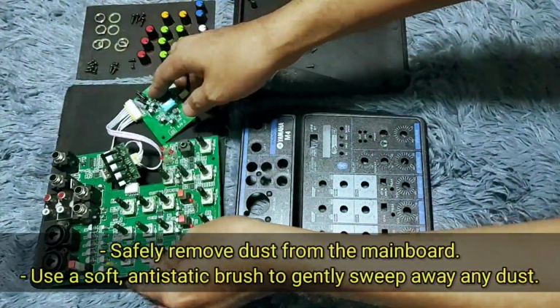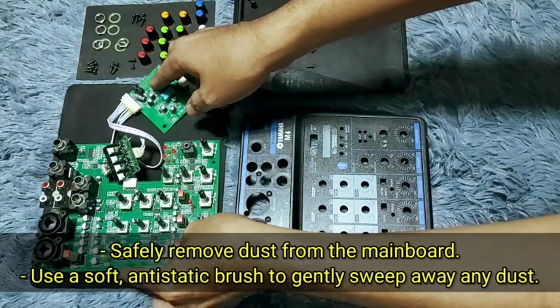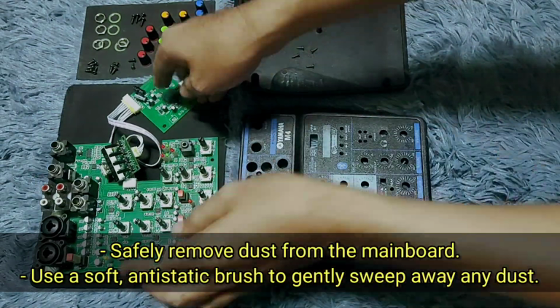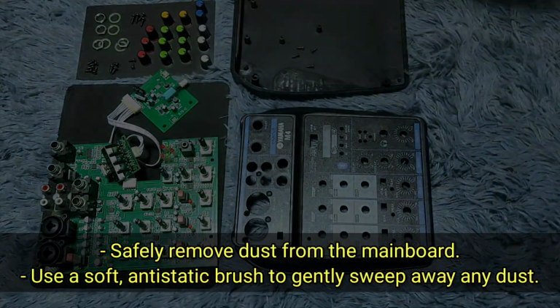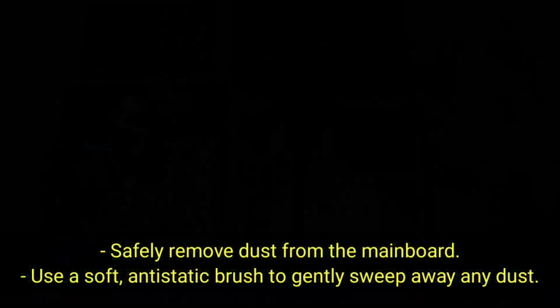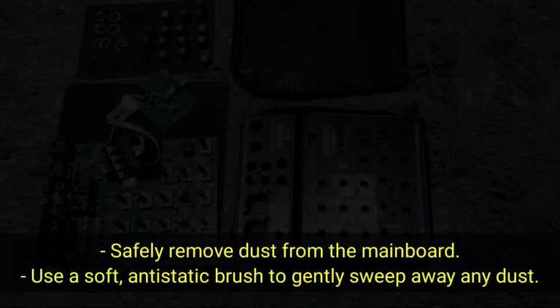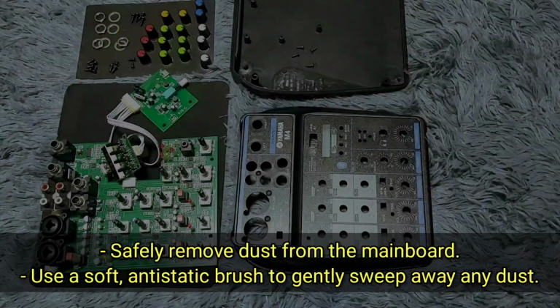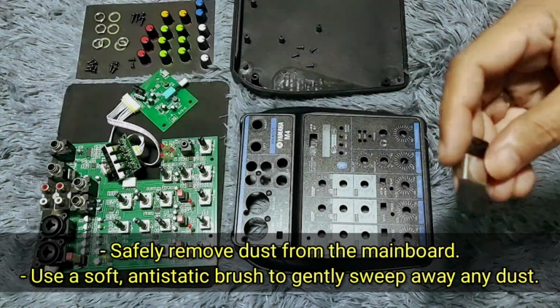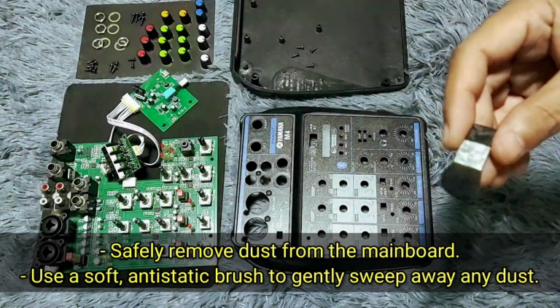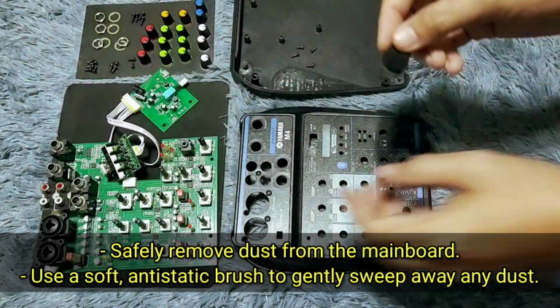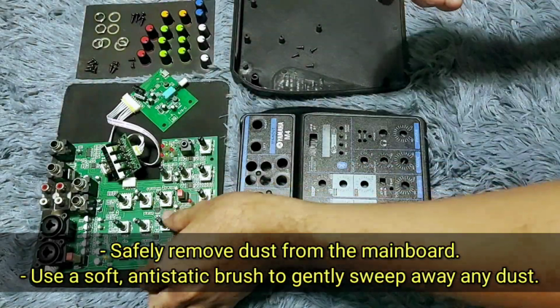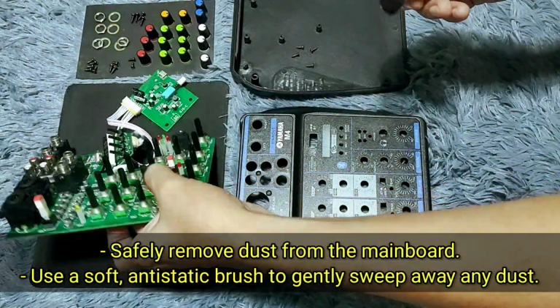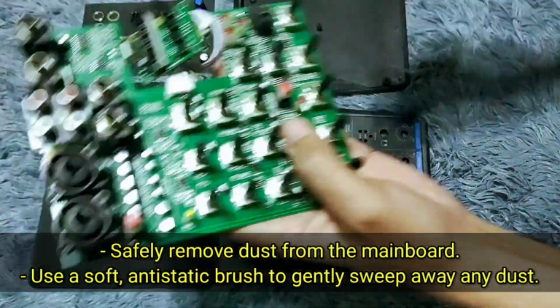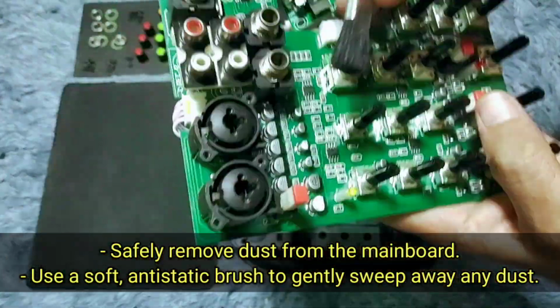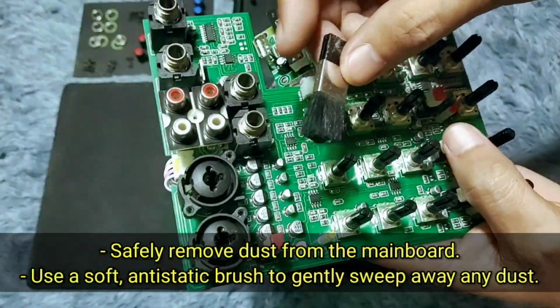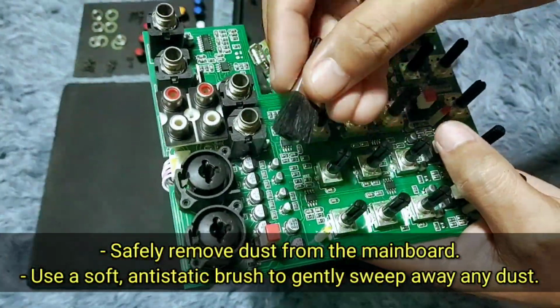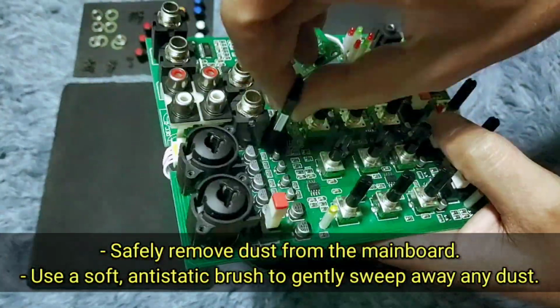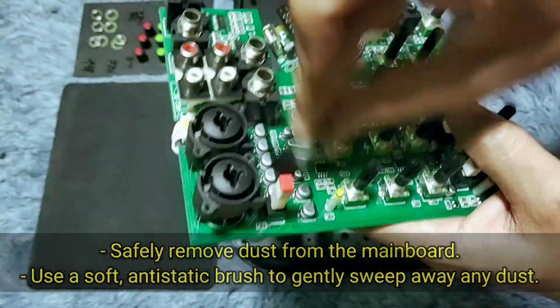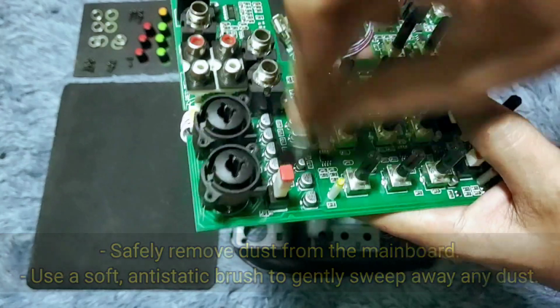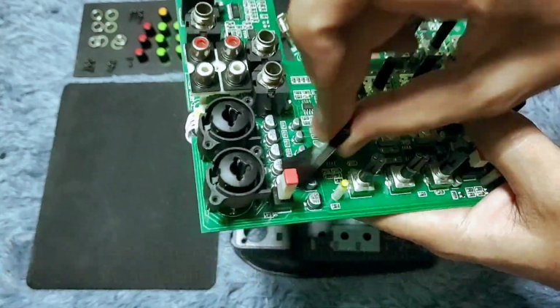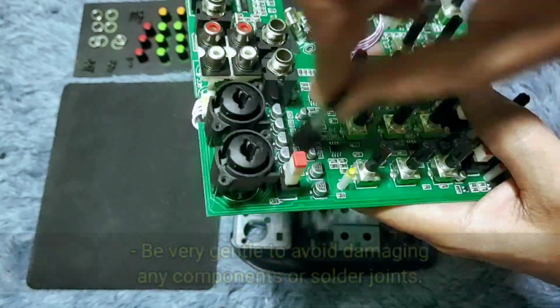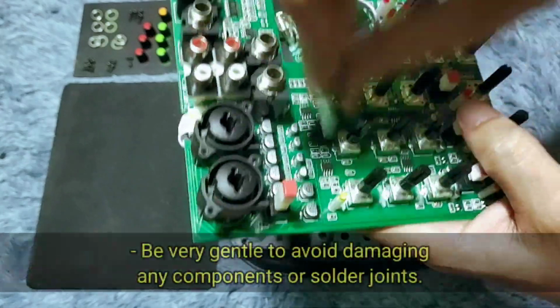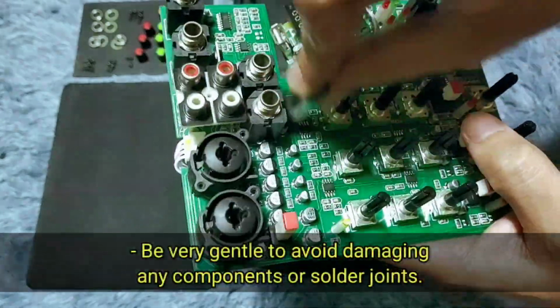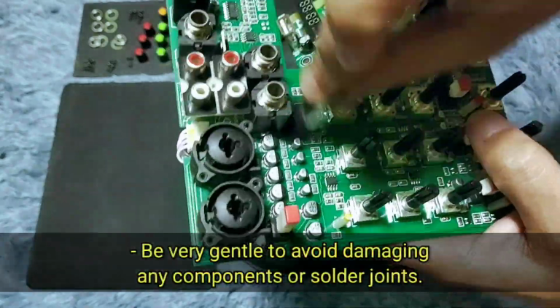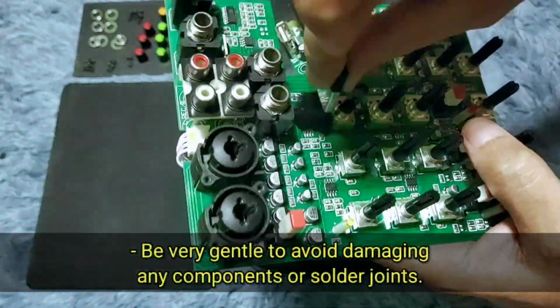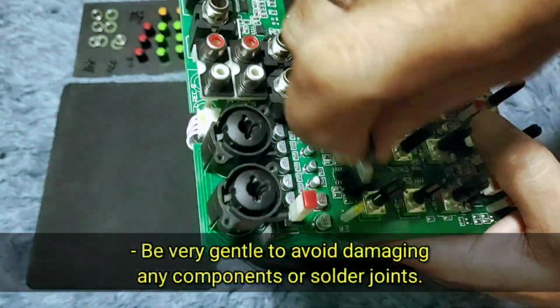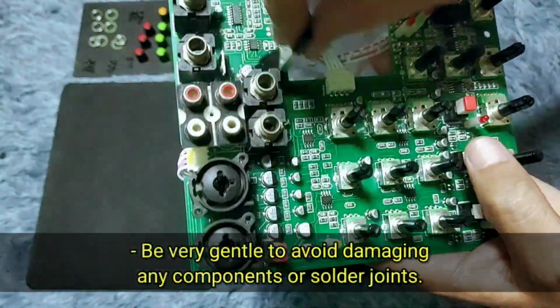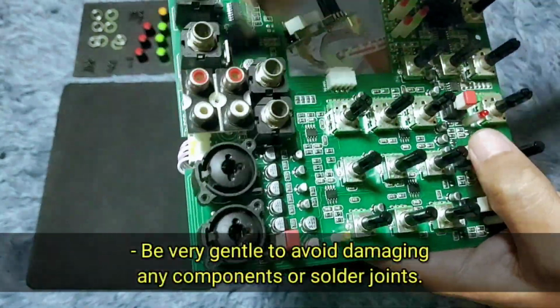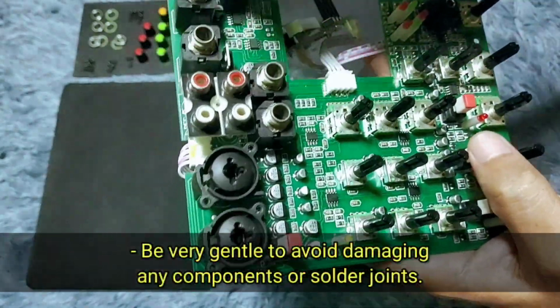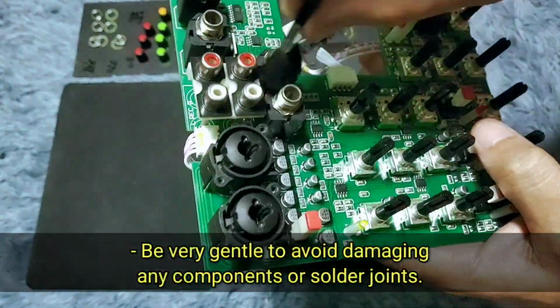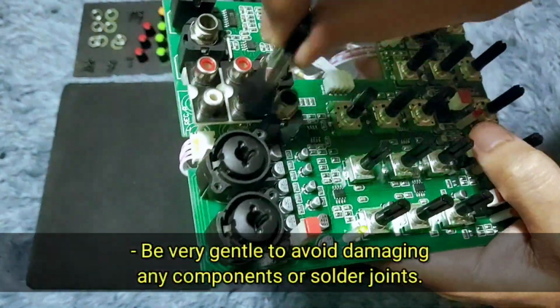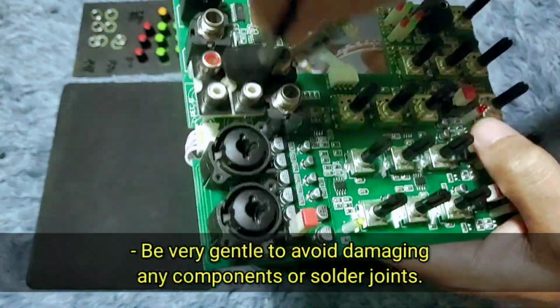Safely remove dust from the mainboard. Use a soft anti-static brush to gently sweep away any dust. Be very gentle to avoid damaging any components or solder joints.